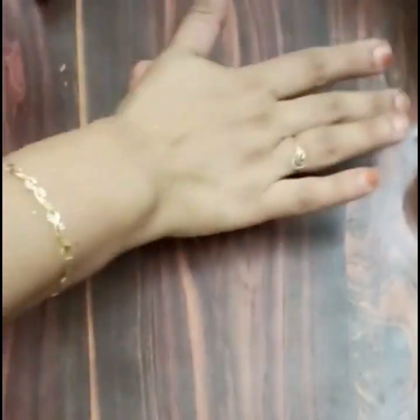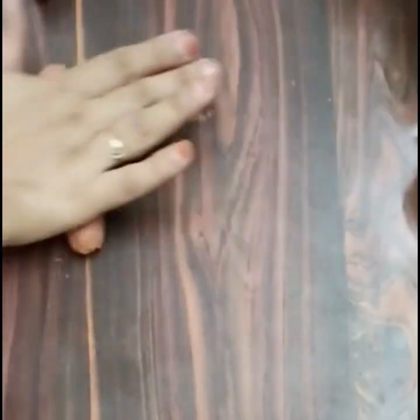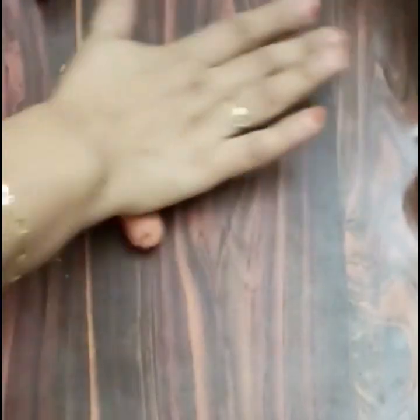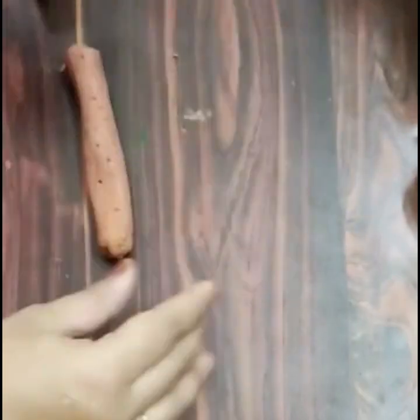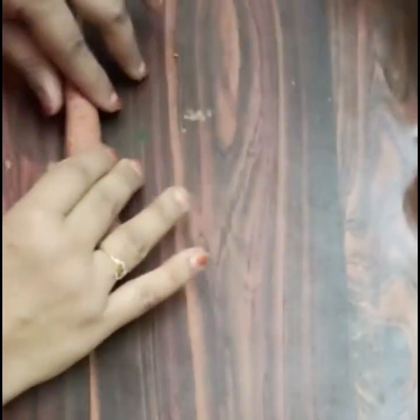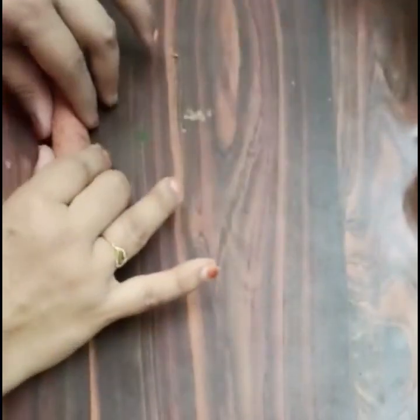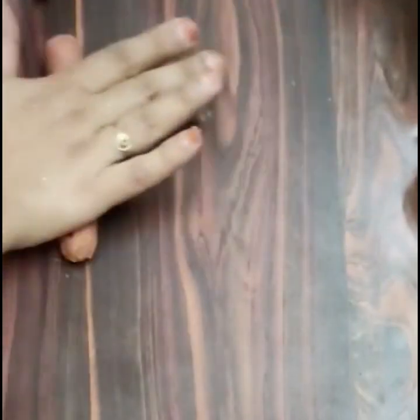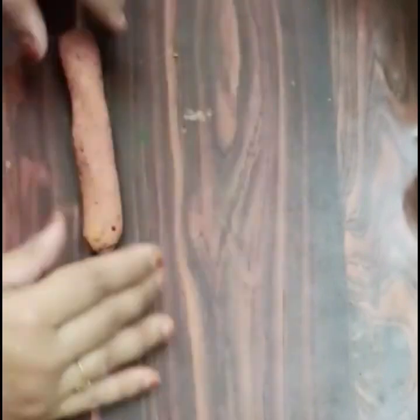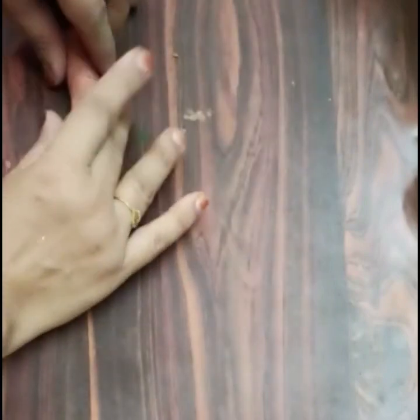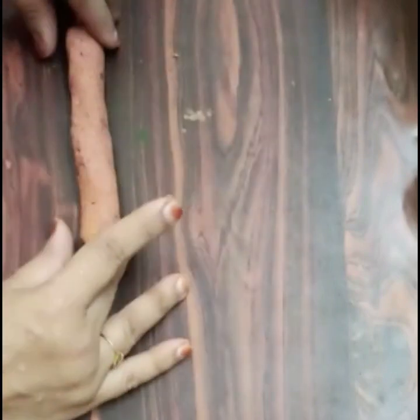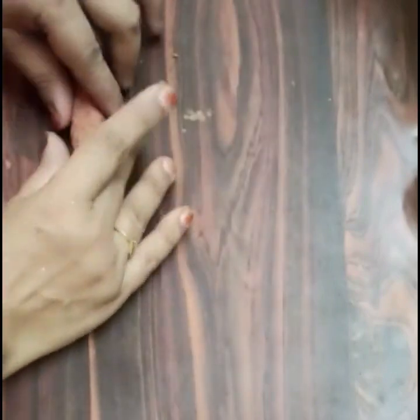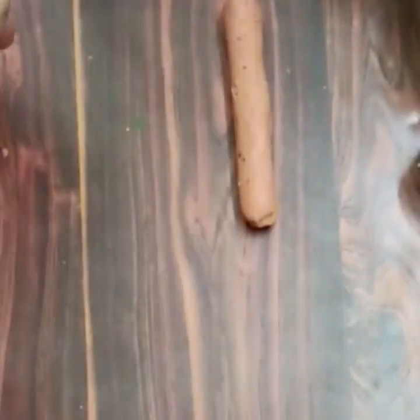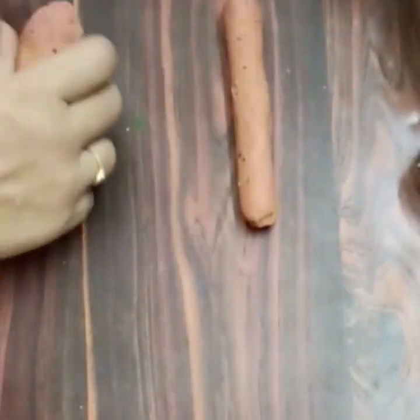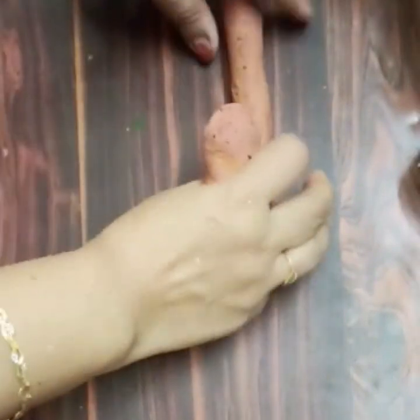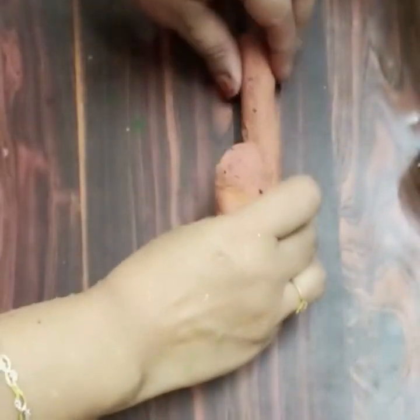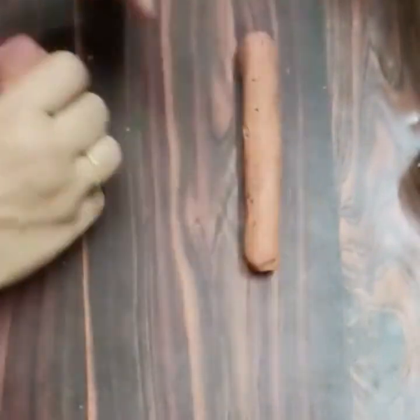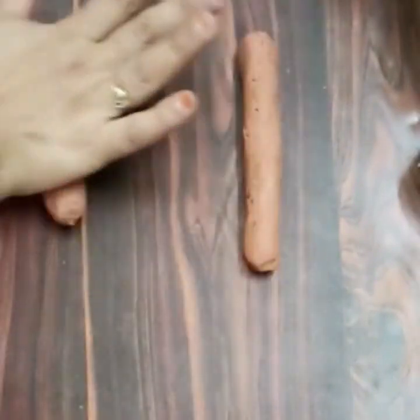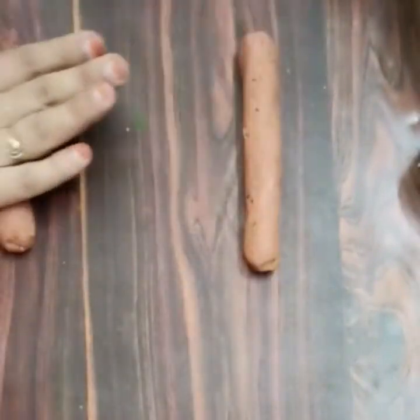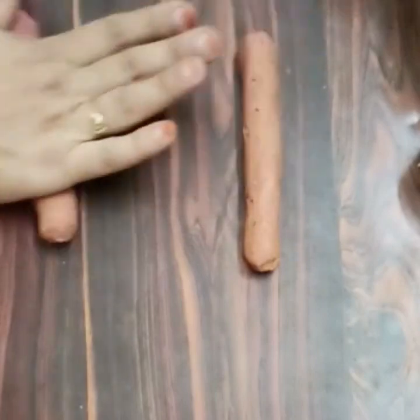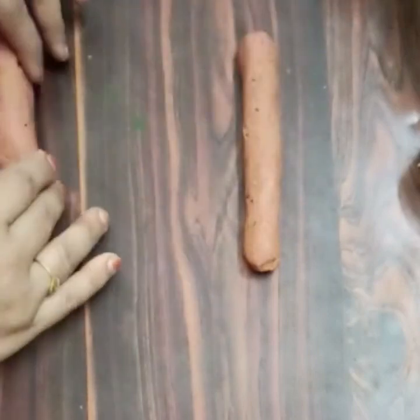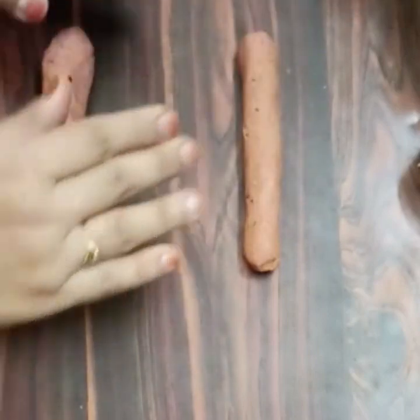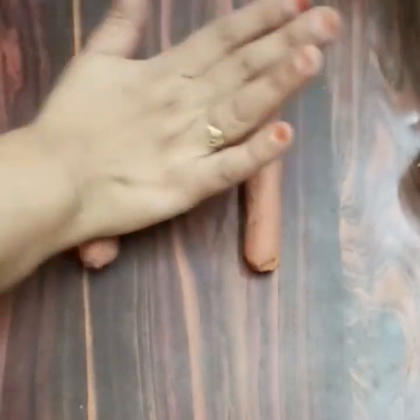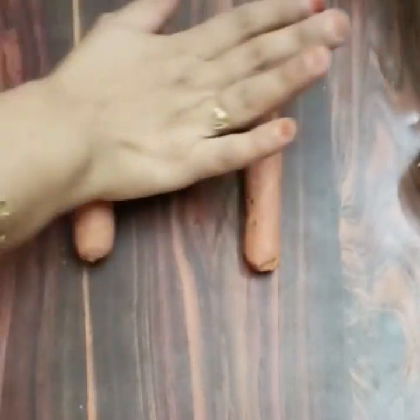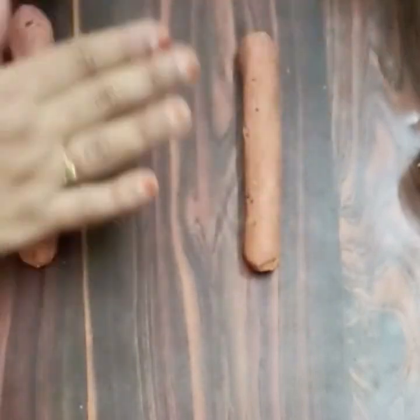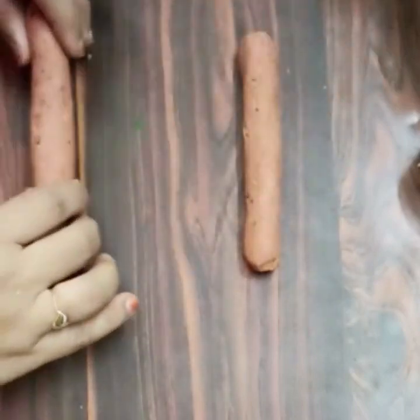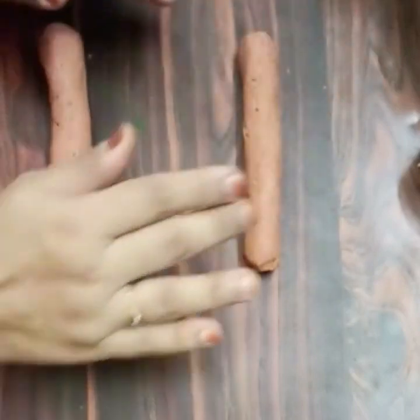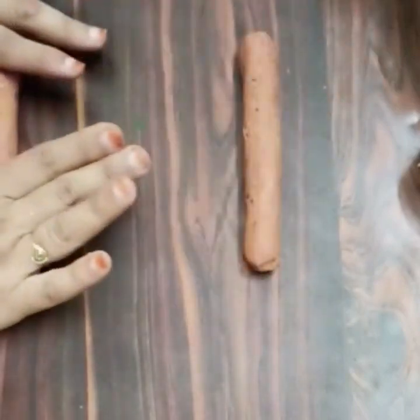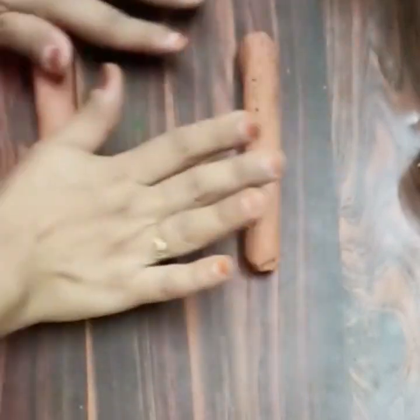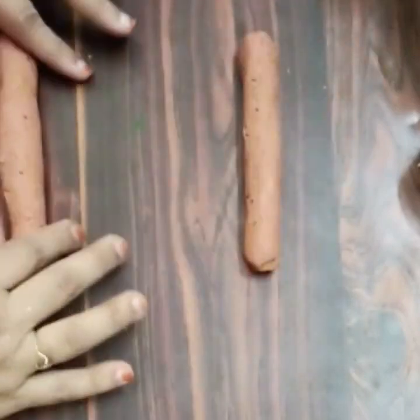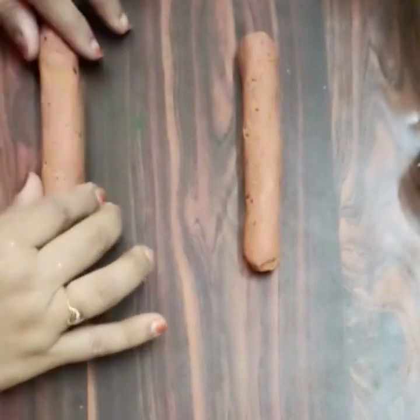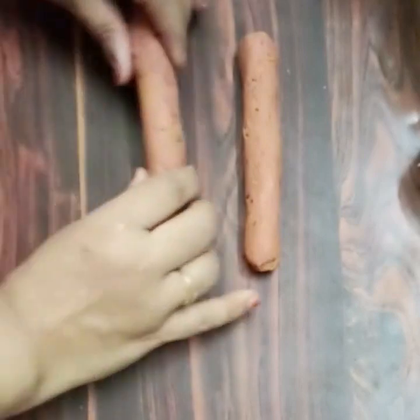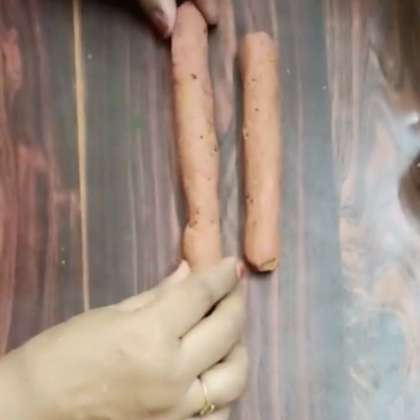If you are ready, you can mix and shape the sausage. In the end, we put the dough into the mold. You can also put the dough in and cook the sausage.